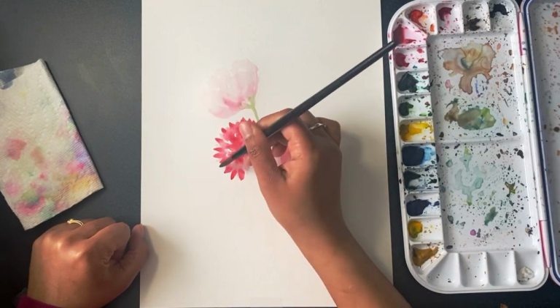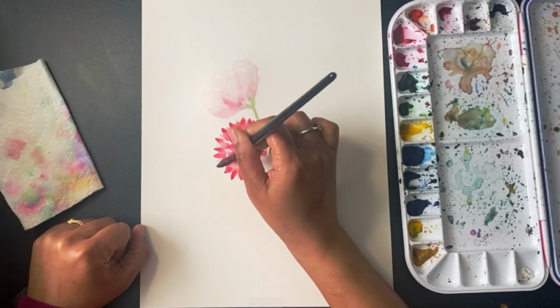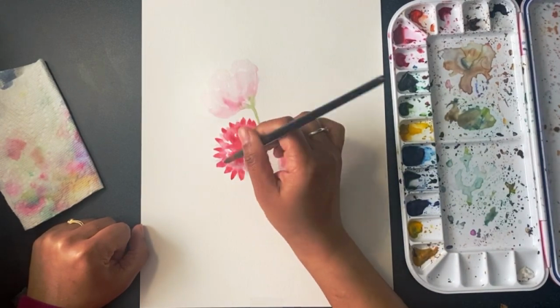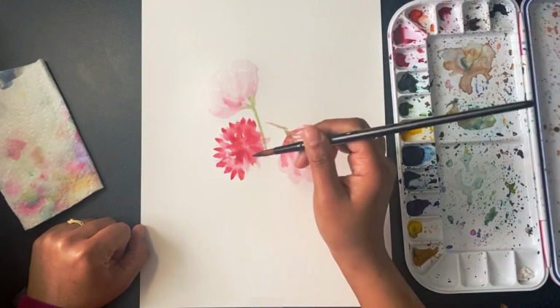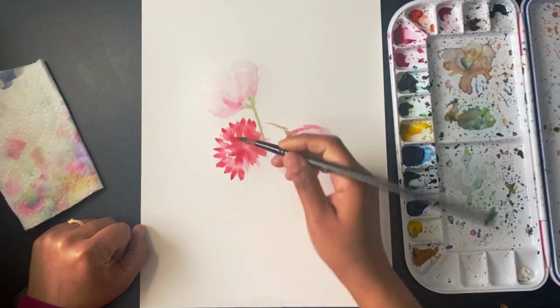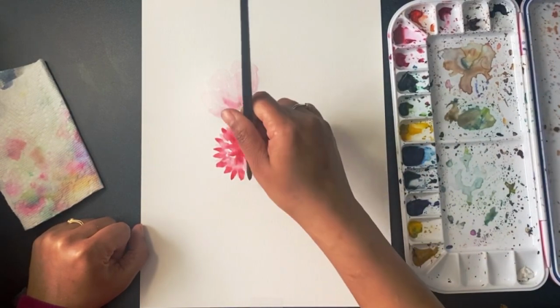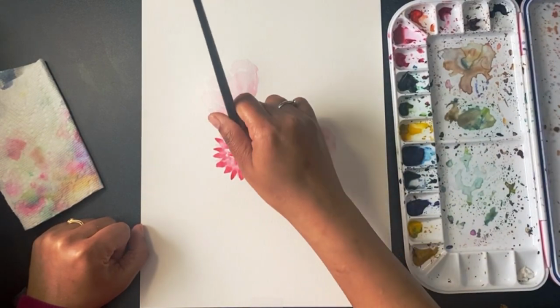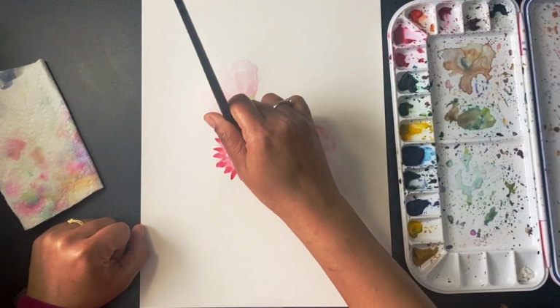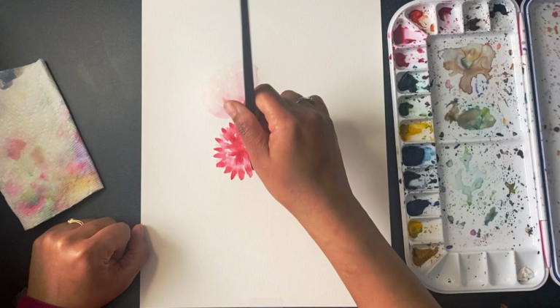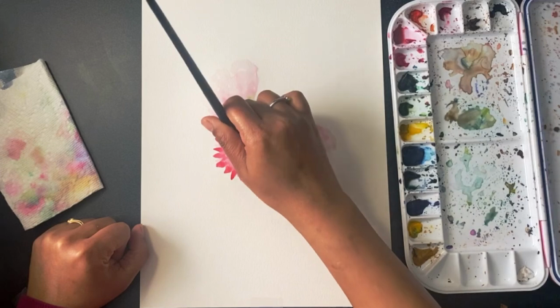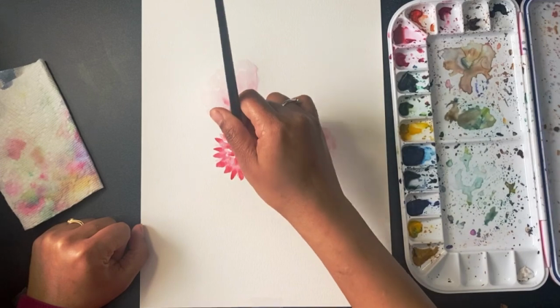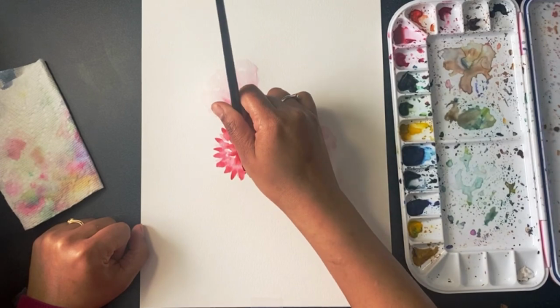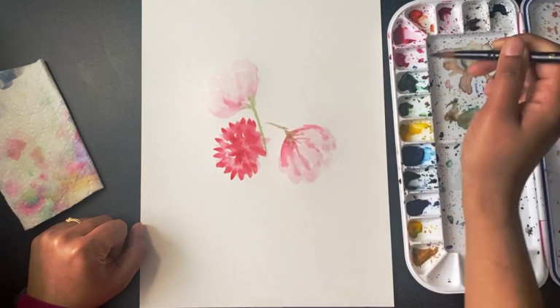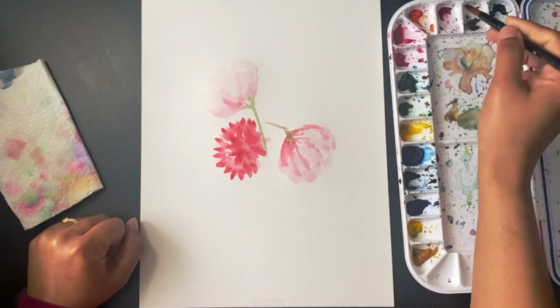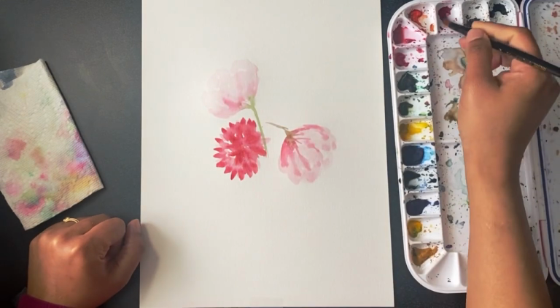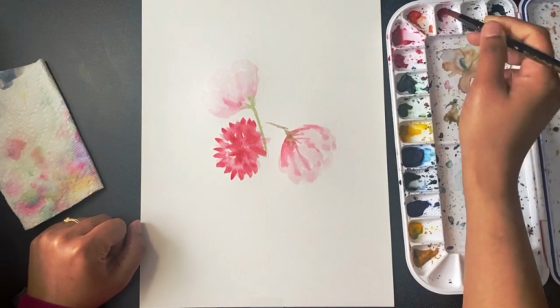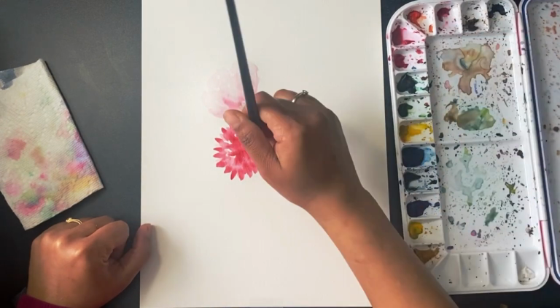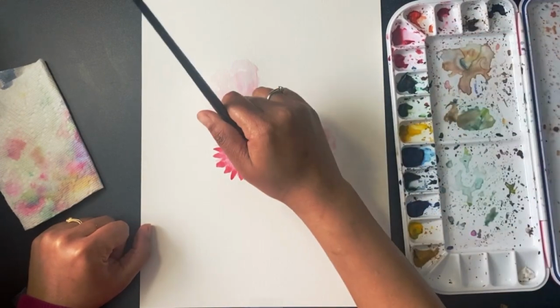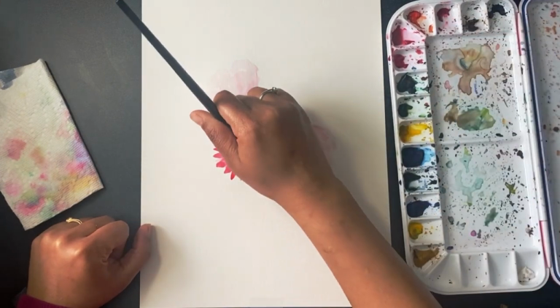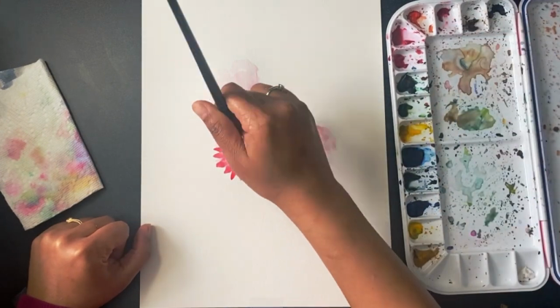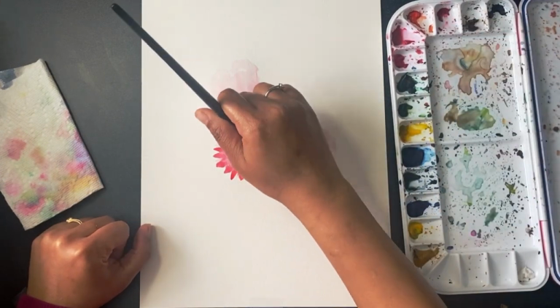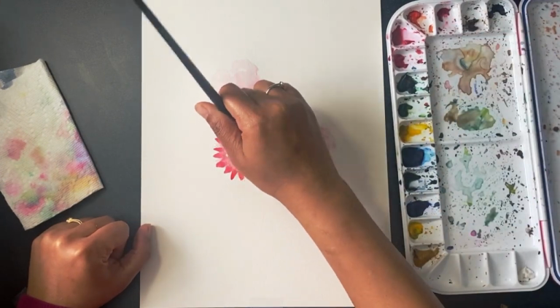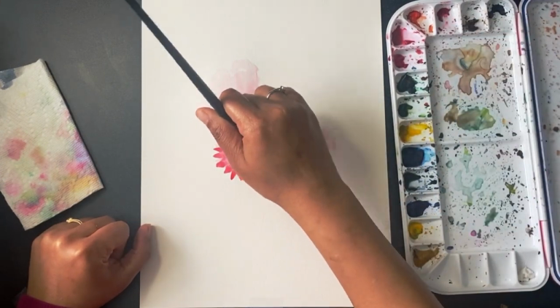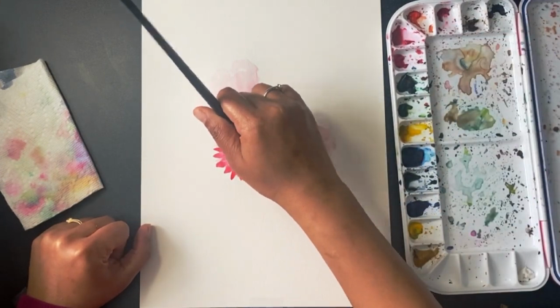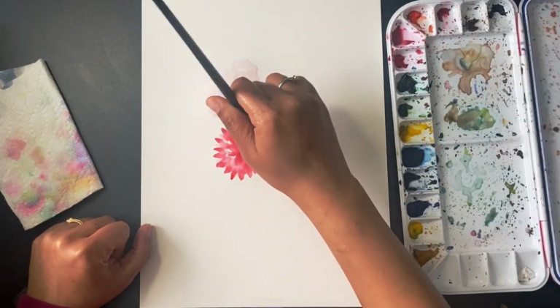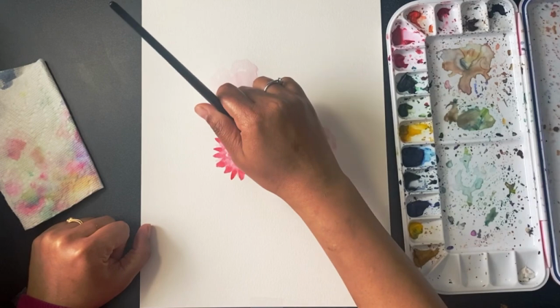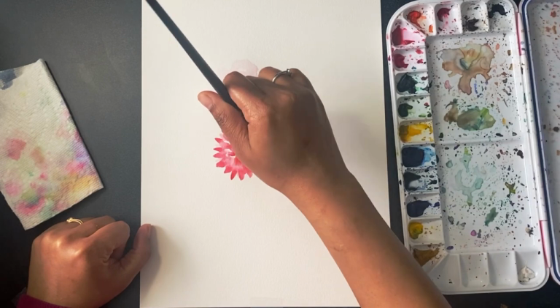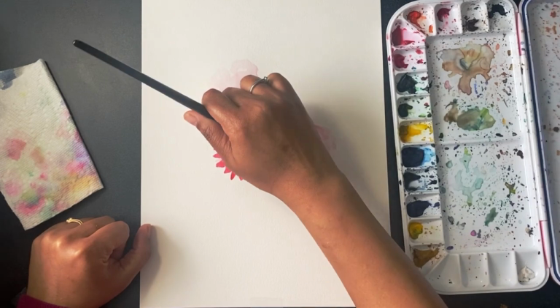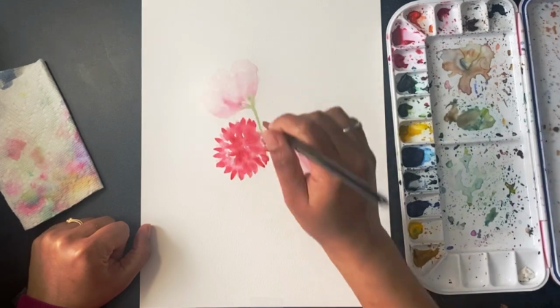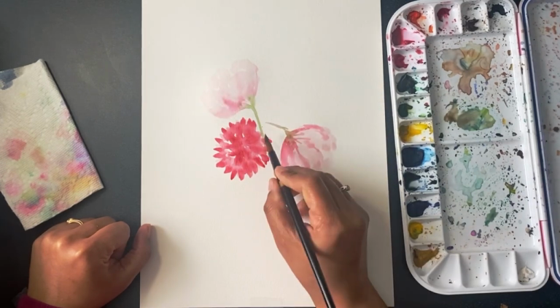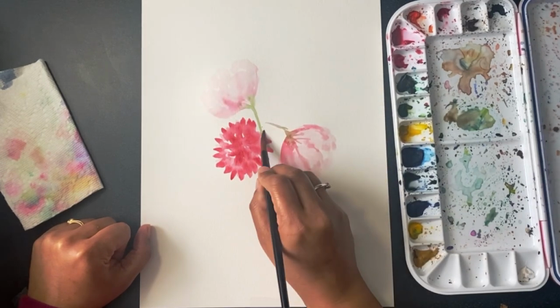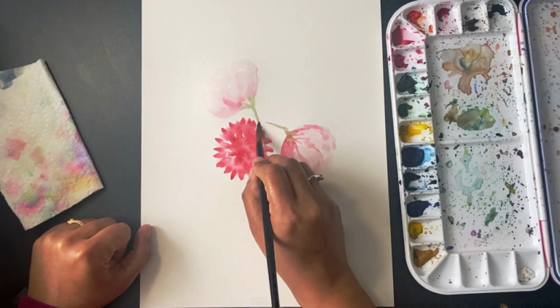It's very important to move your brush in the shape of the flower, in the direction of the petals.